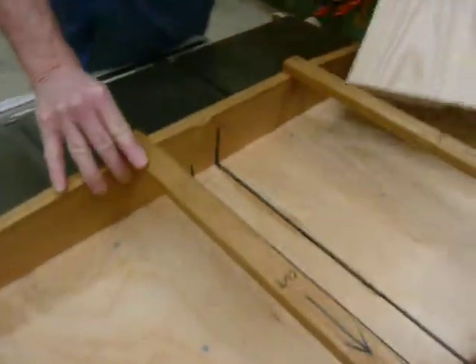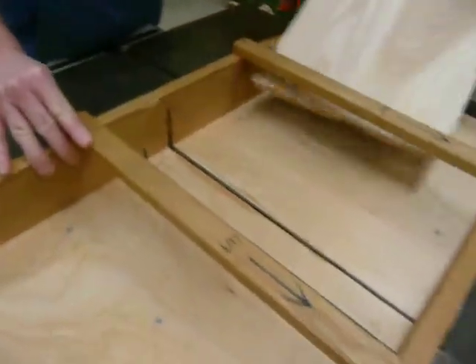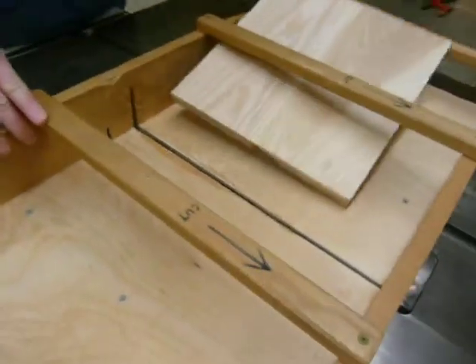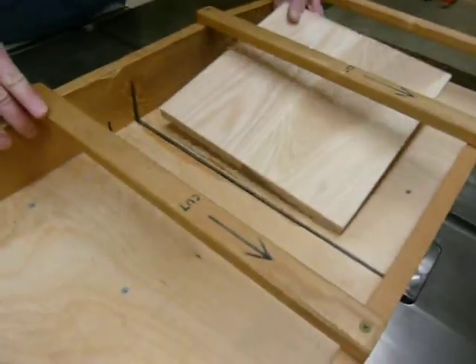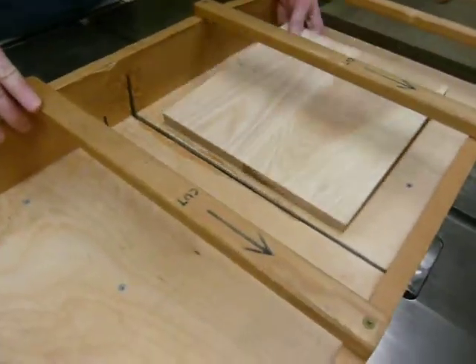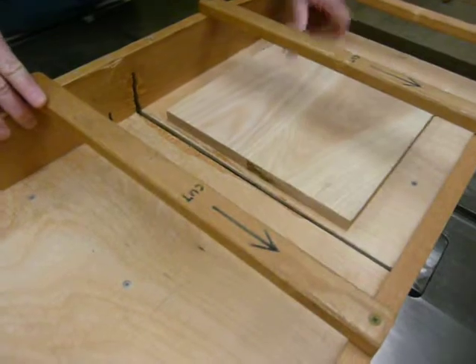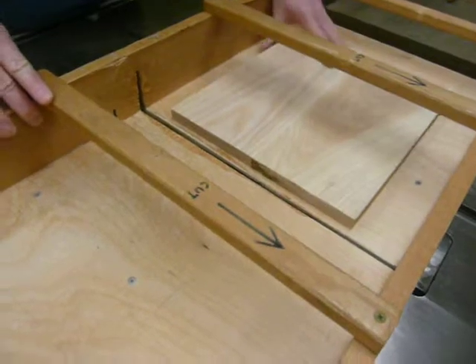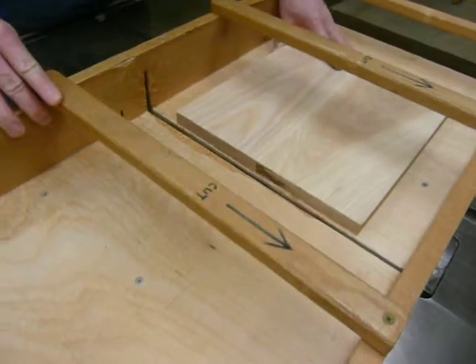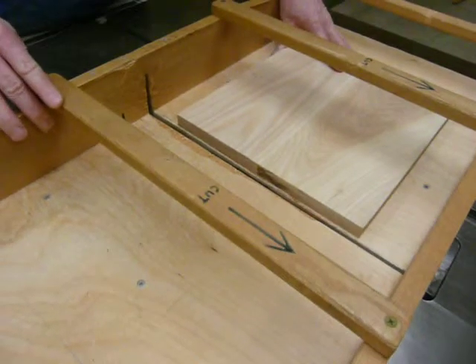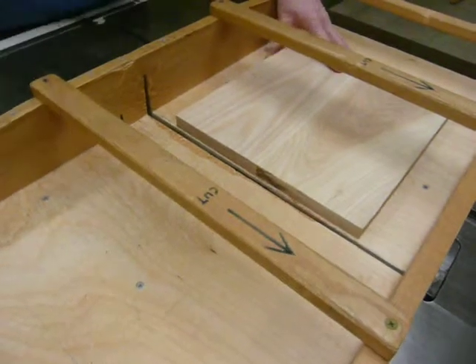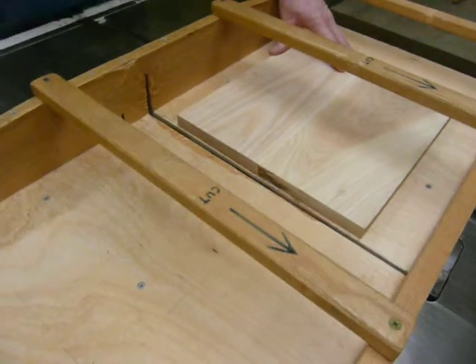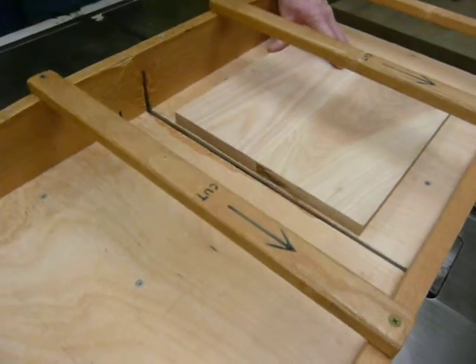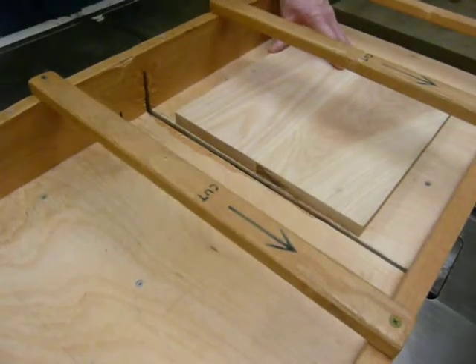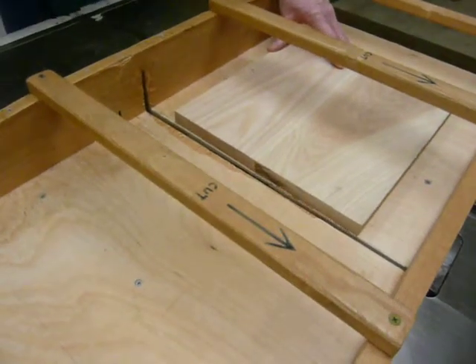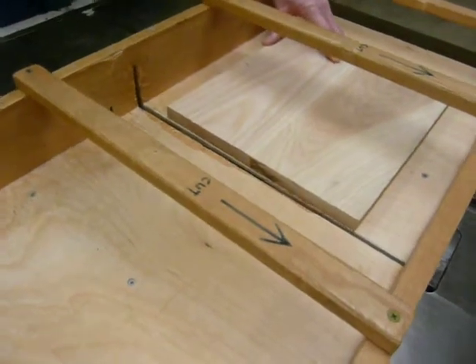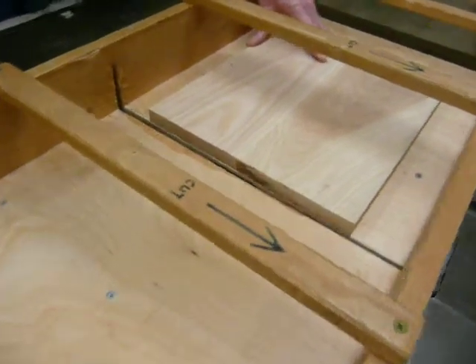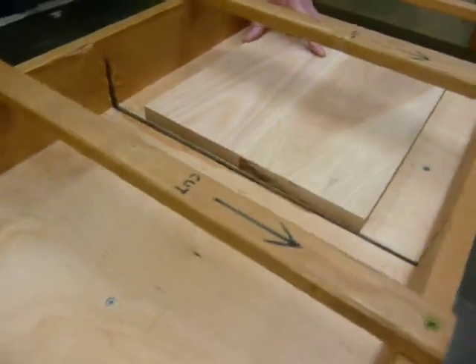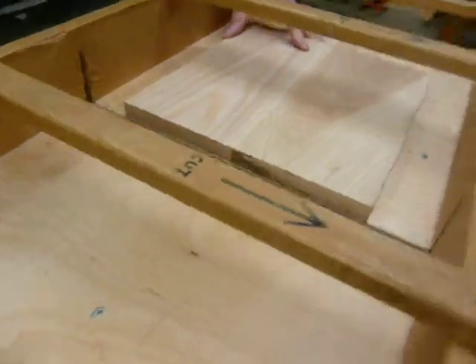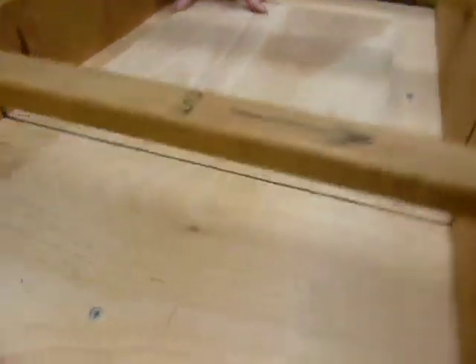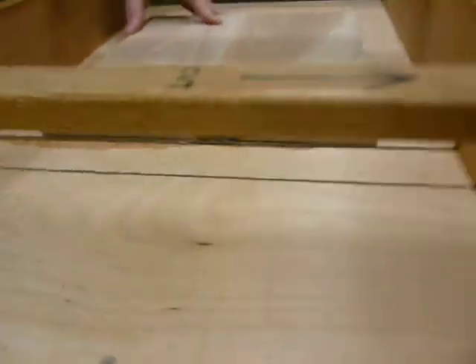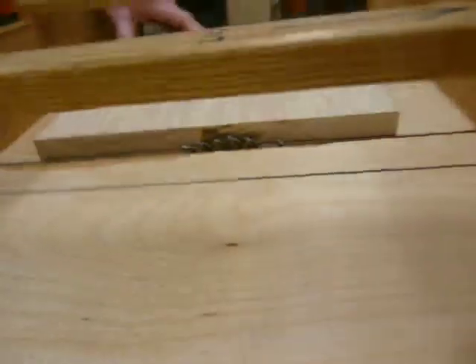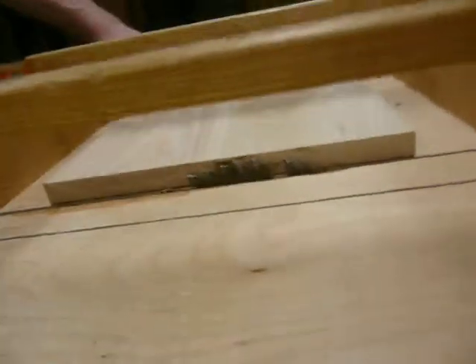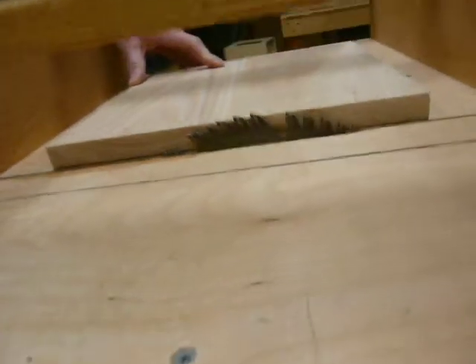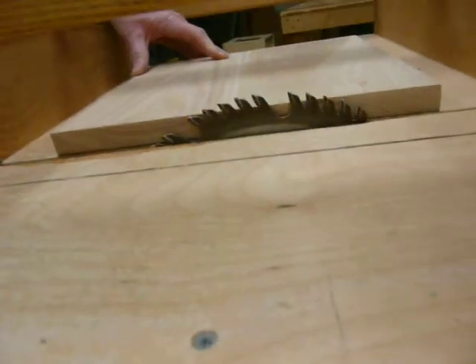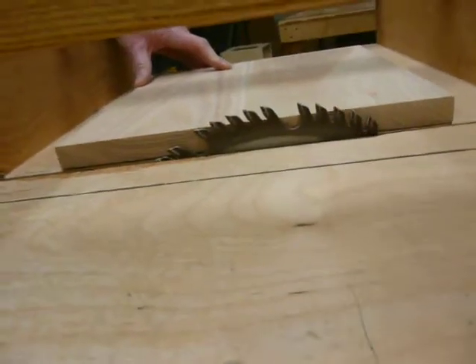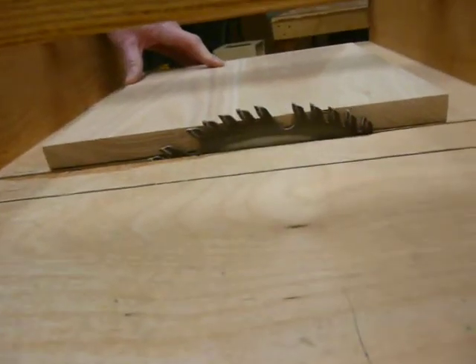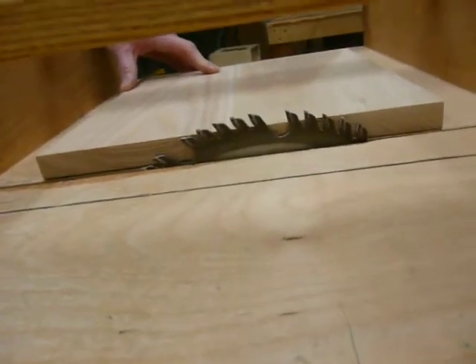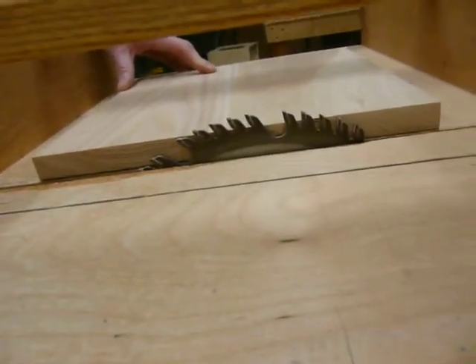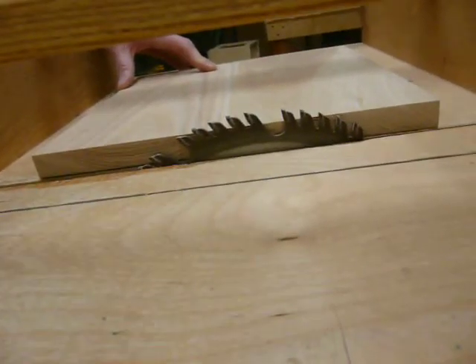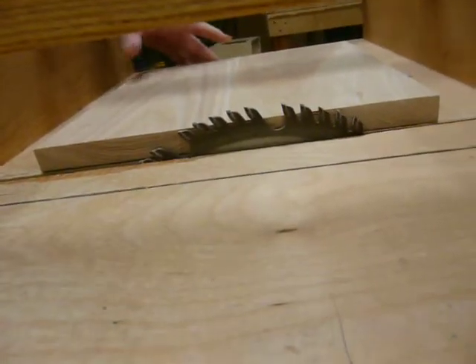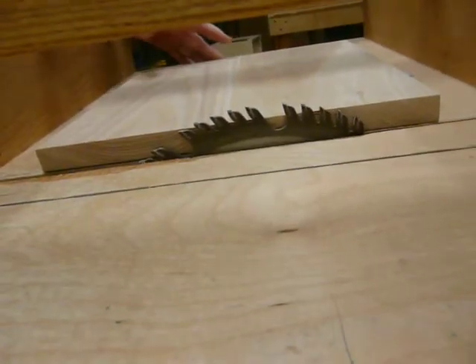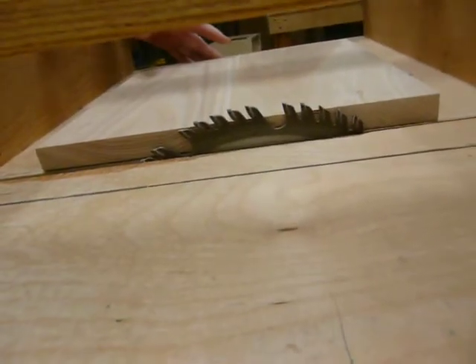I'm using the crosscut crib on the table saw and I'm going to adjust the blade so that it is approximately one quarter inch above the height of the wood.